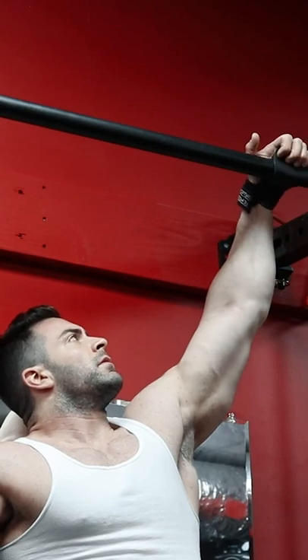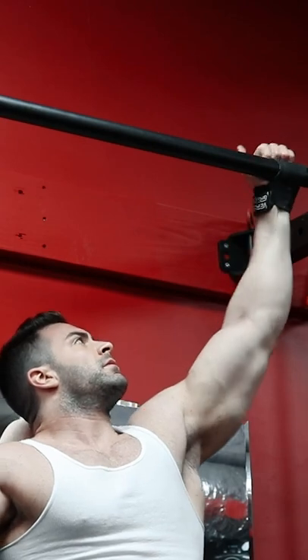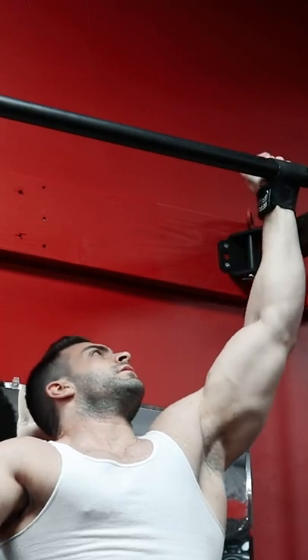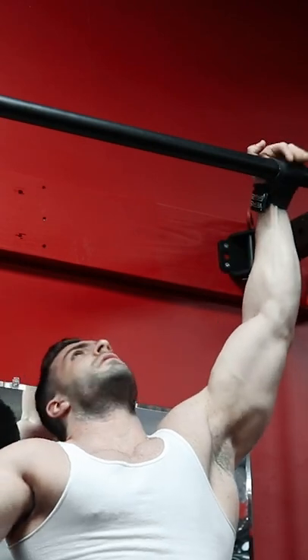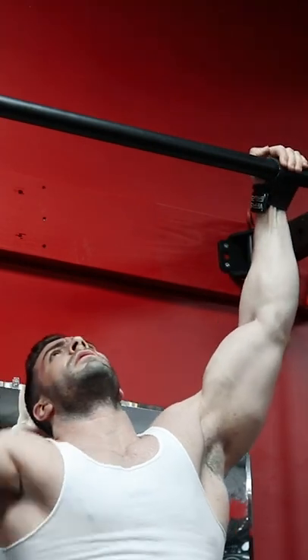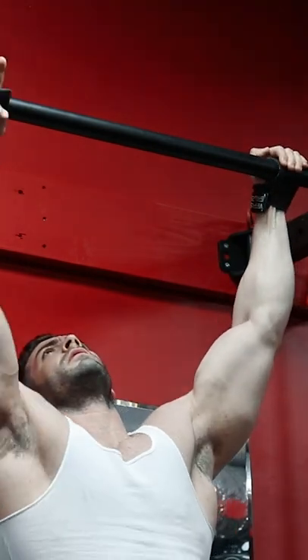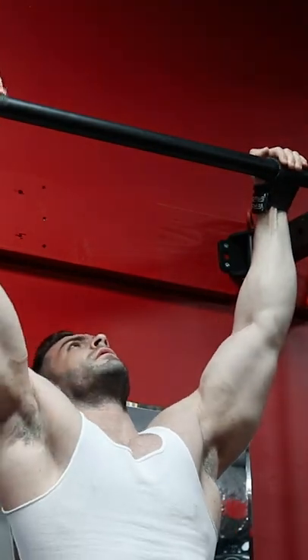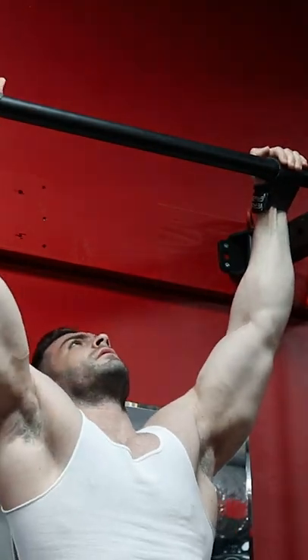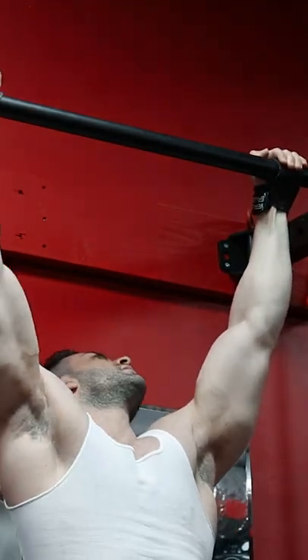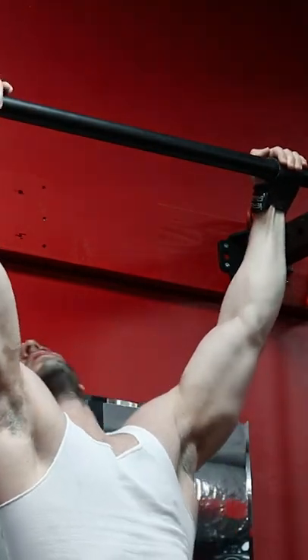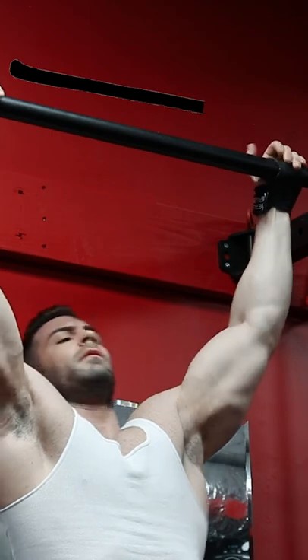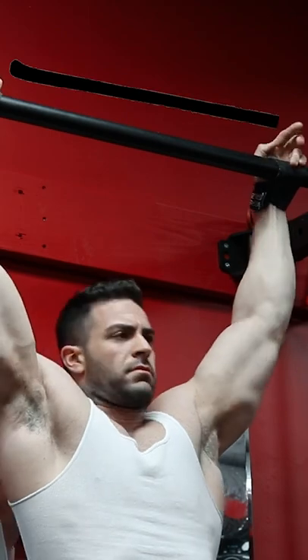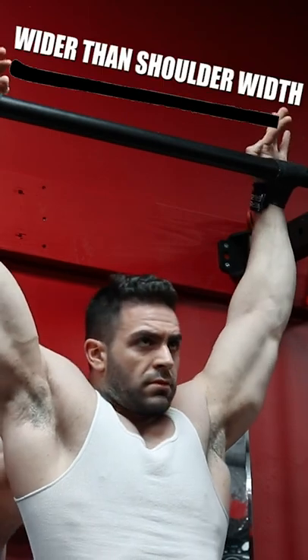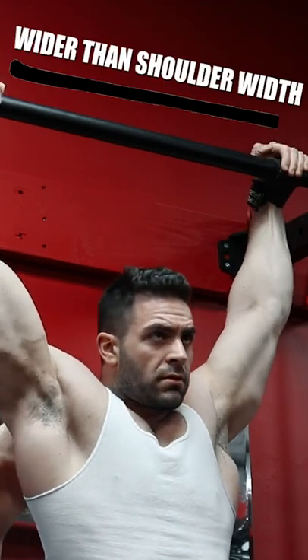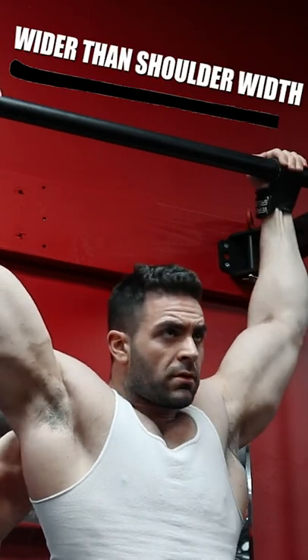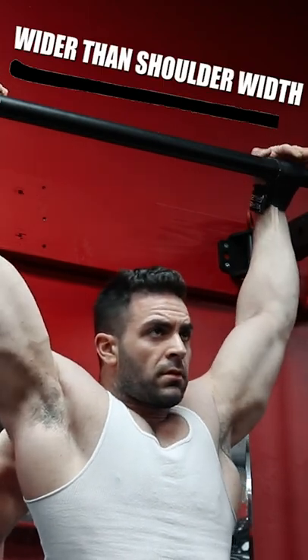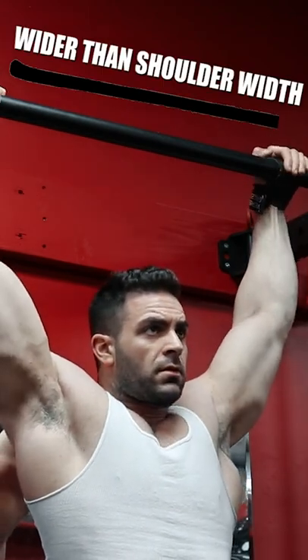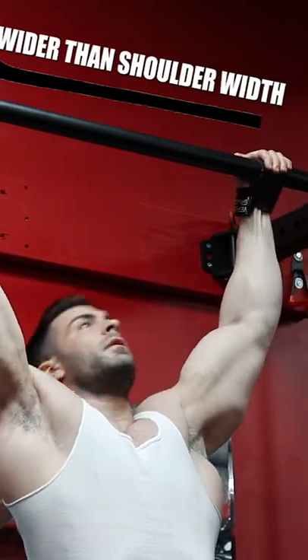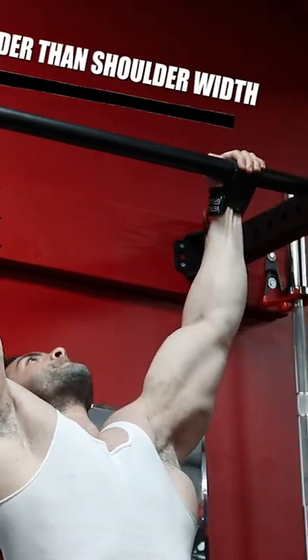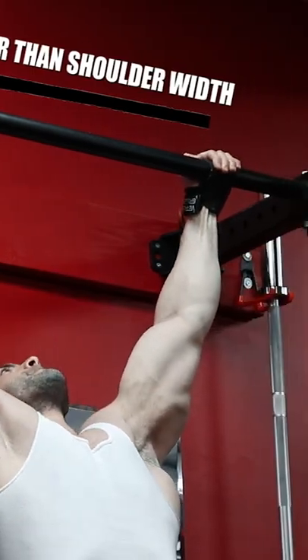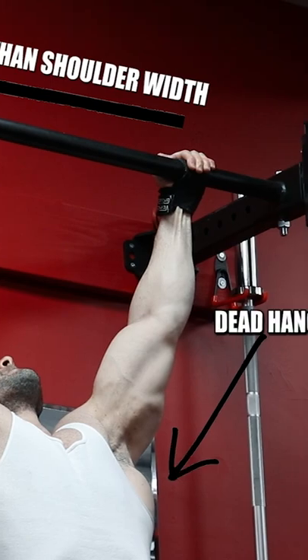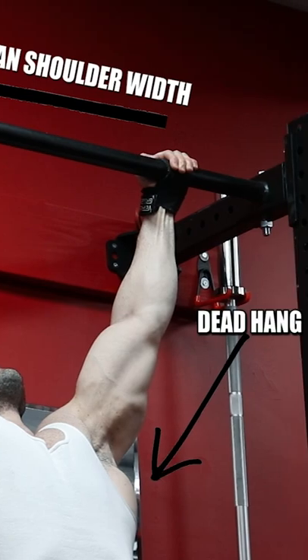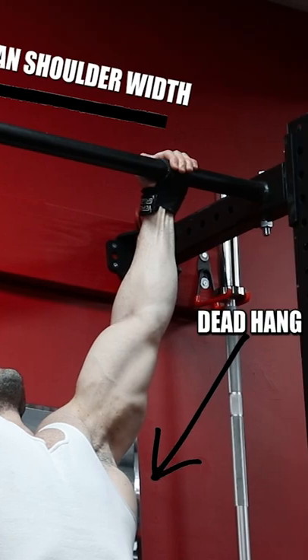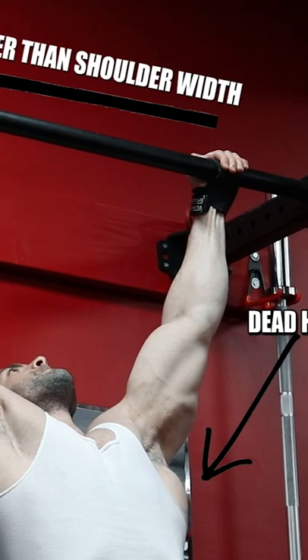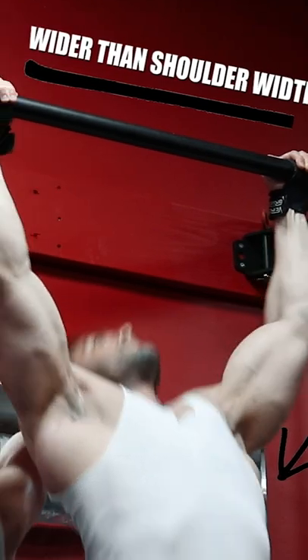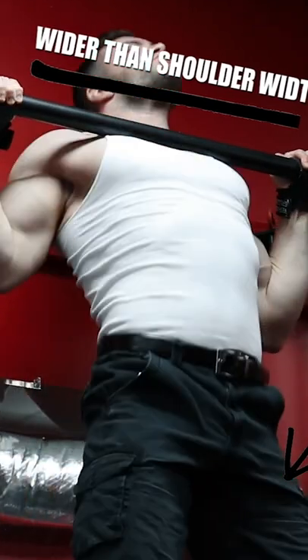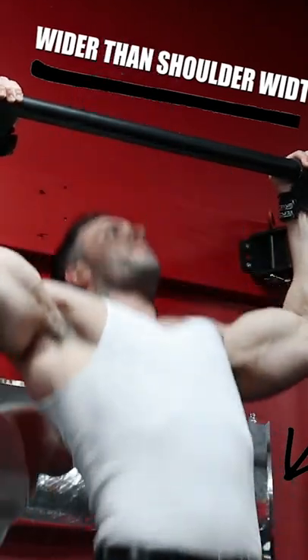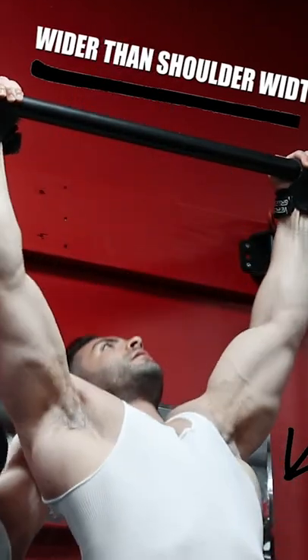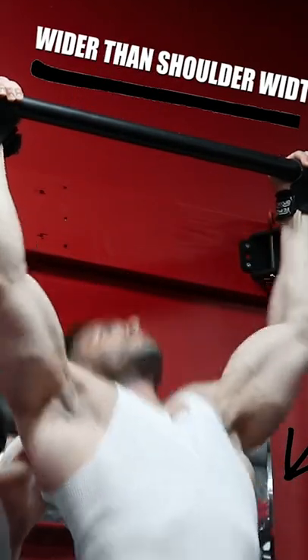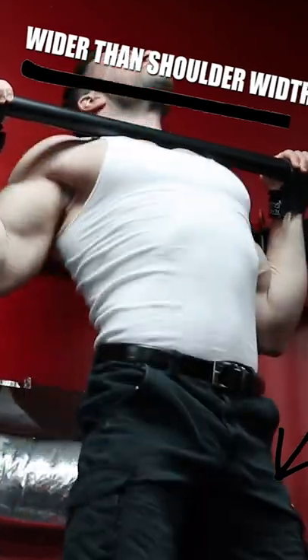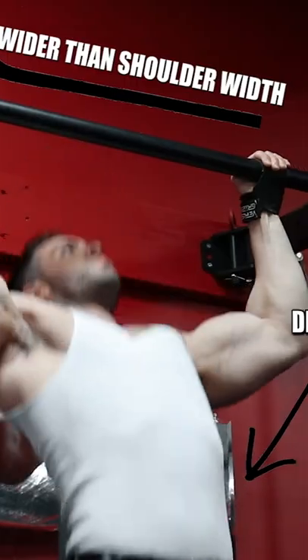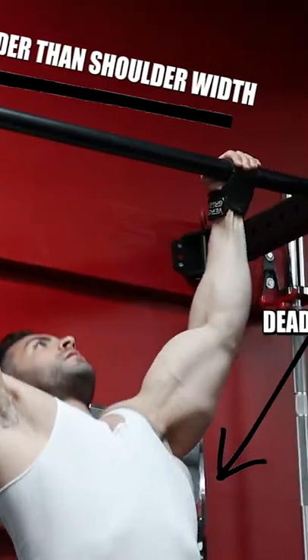To be lat-specific on the pull-up, you must focus on these three things. First, the width of your grip, which should be wider than shoulder width. Secondly, the dead hang at the bottom, which allows you to stretch the lats fully. And third, the path in which you pull up — you should be bringing the bar to the clavicle.